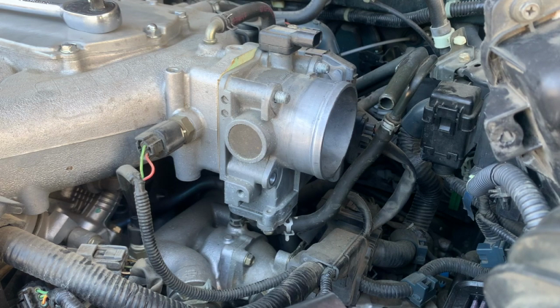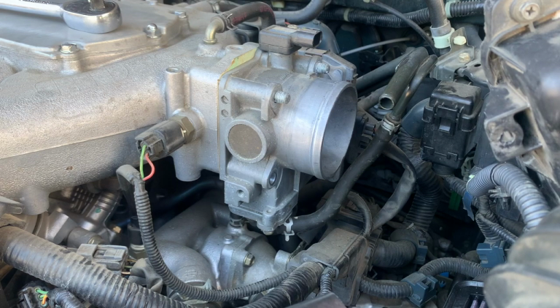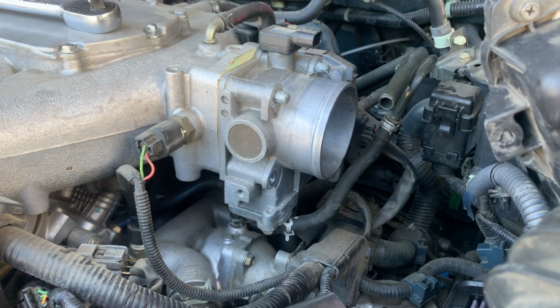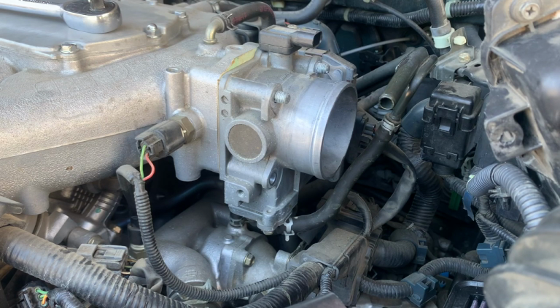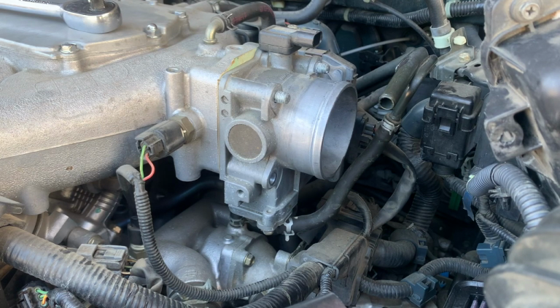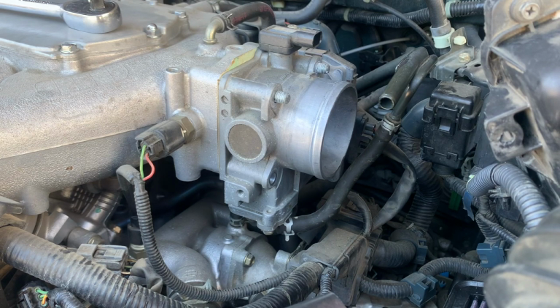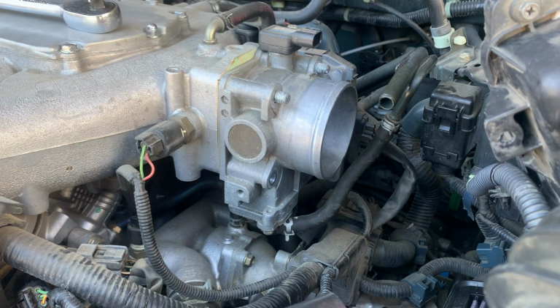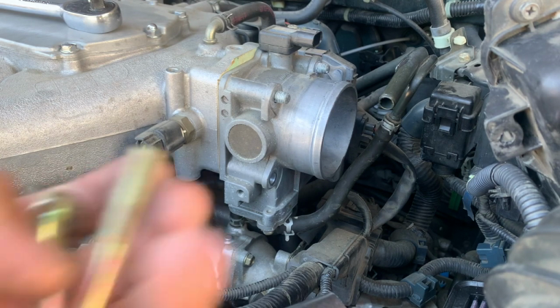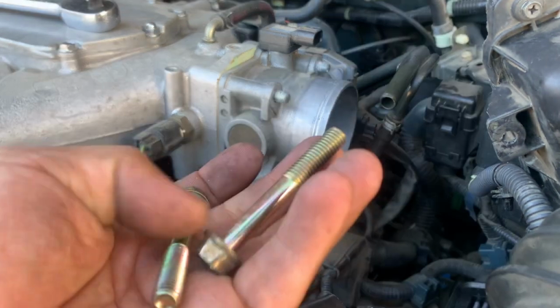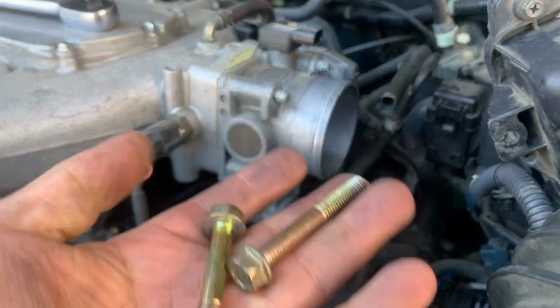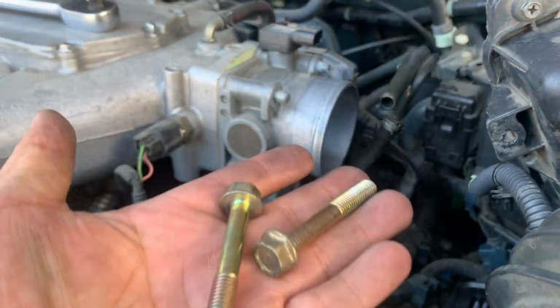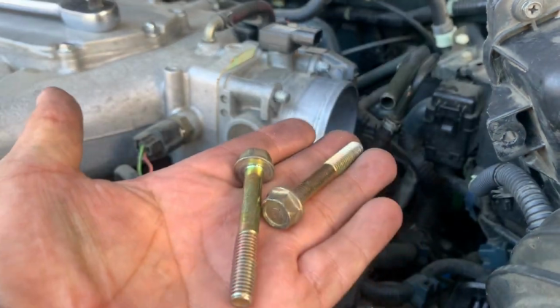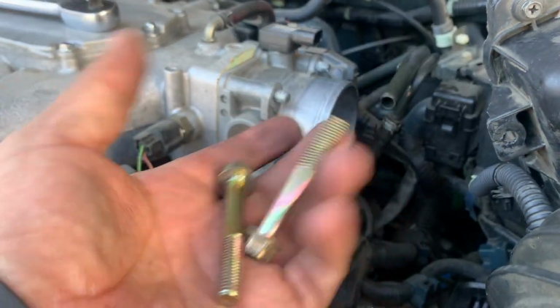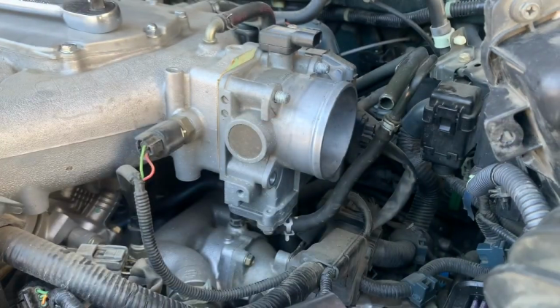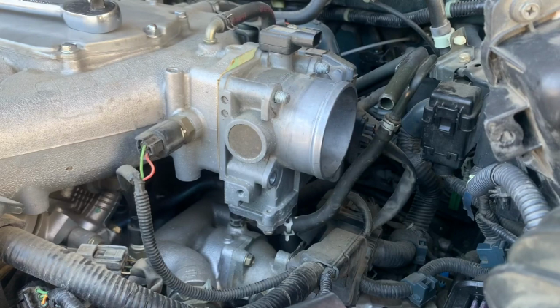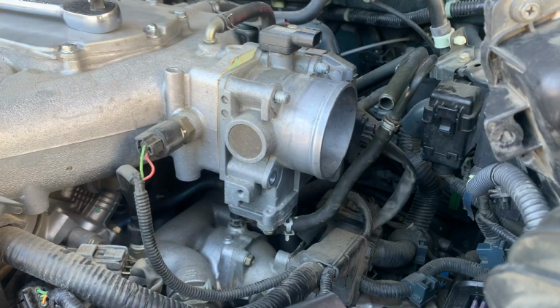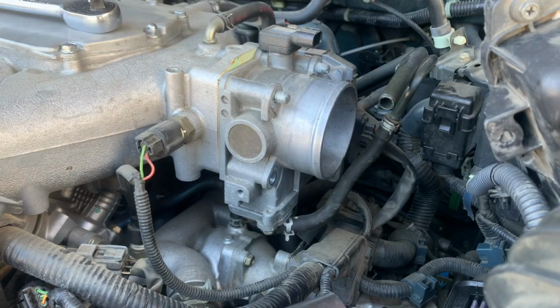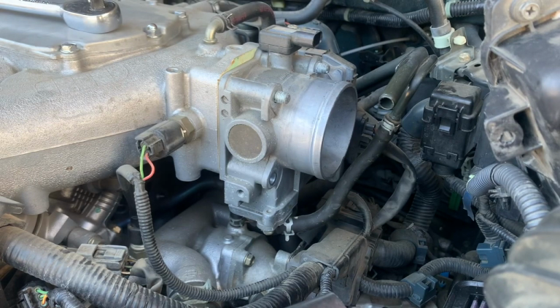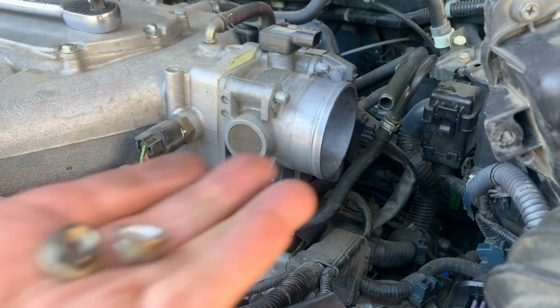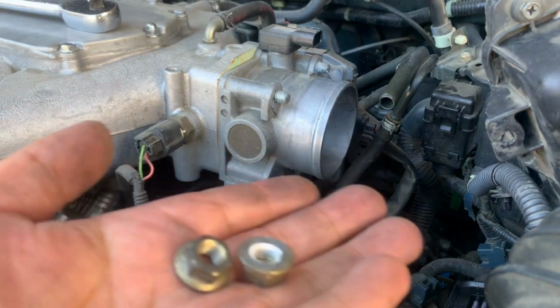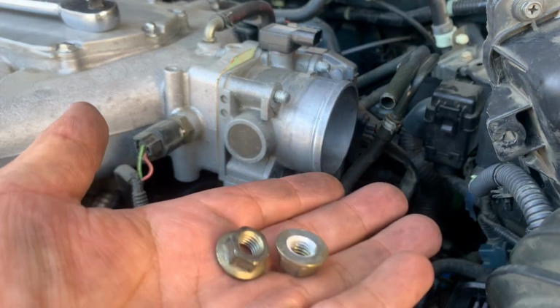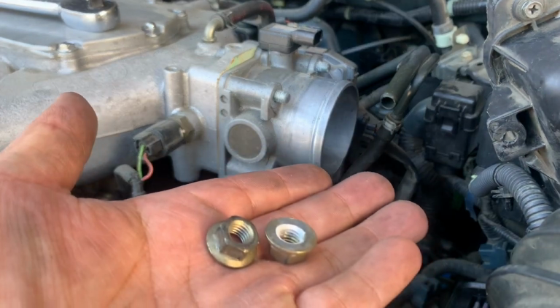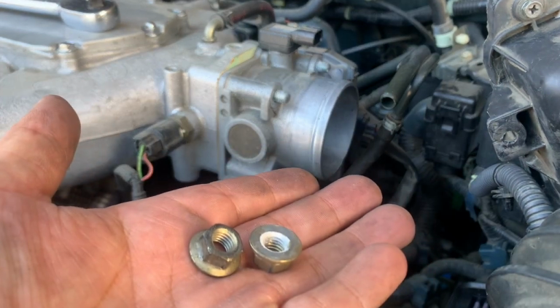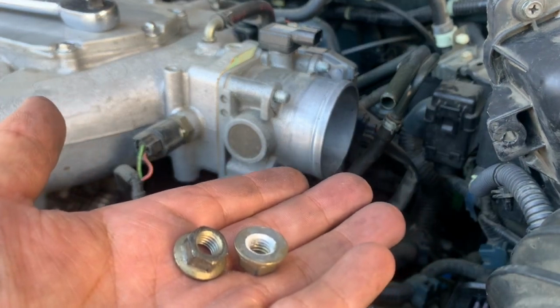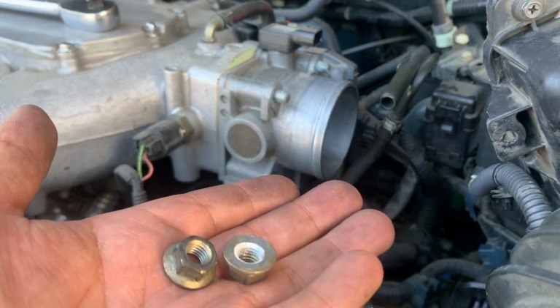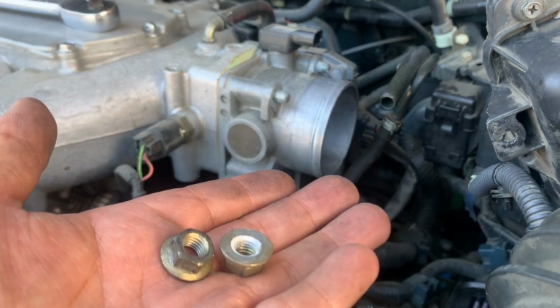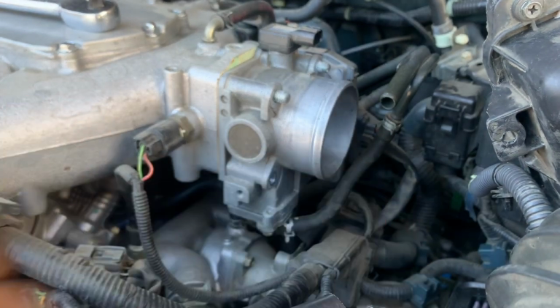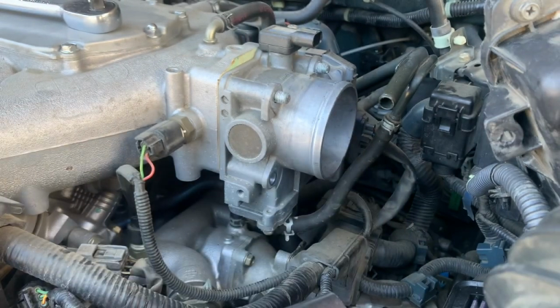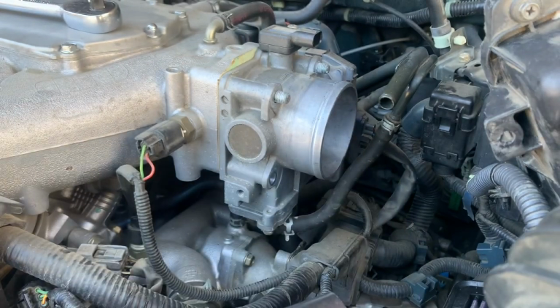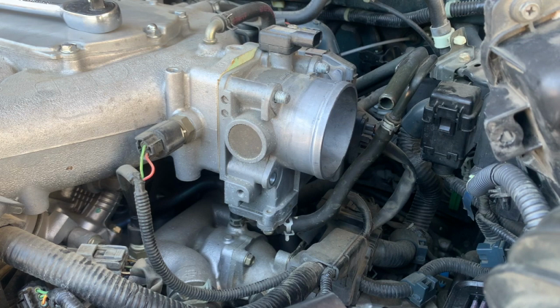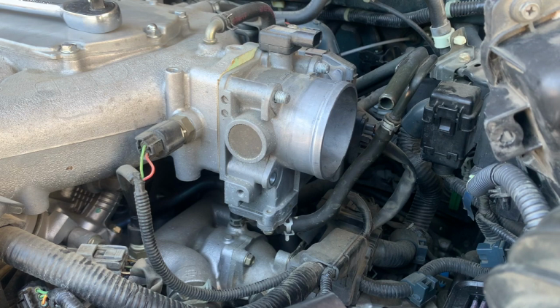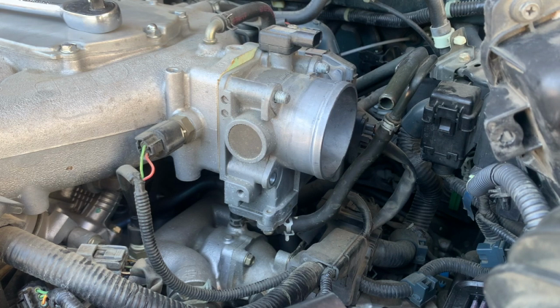The bottom bolts are long, like this. And the two top ones look like this. Alright, let's go ahead and remove the throttle body now.